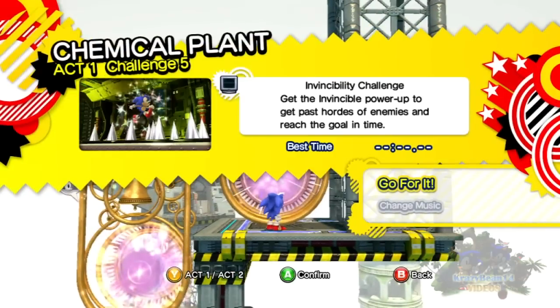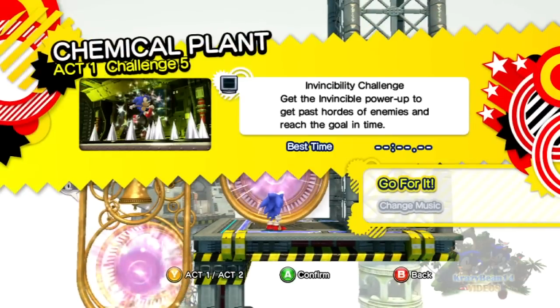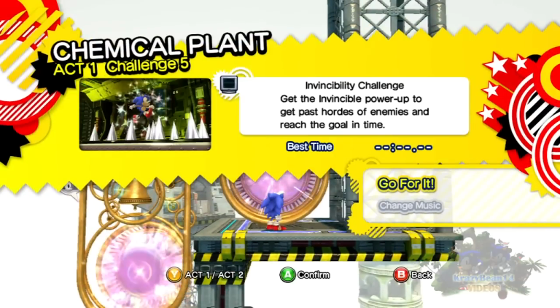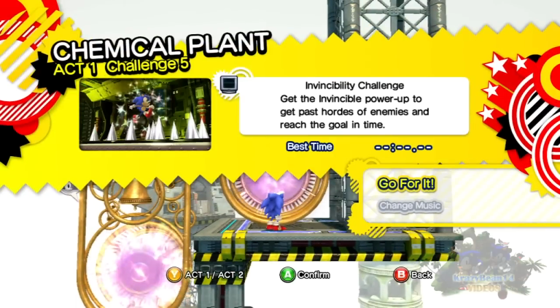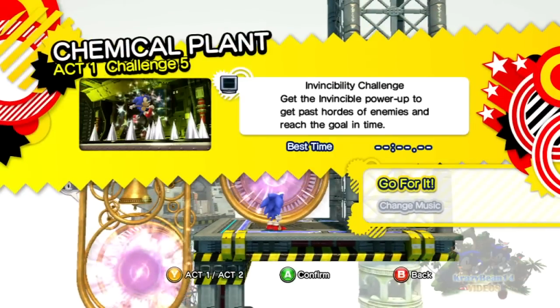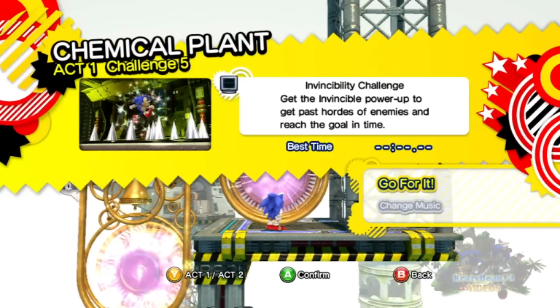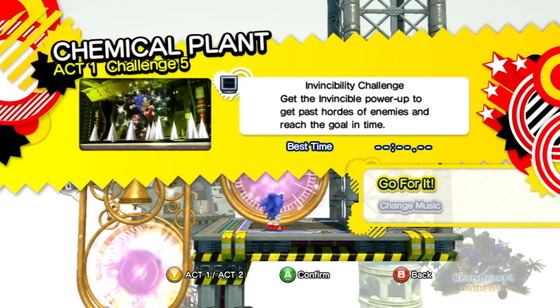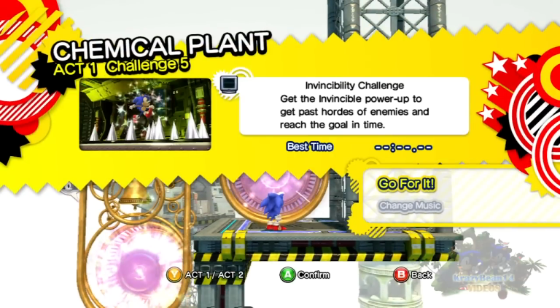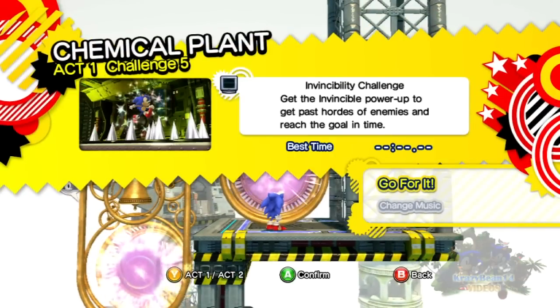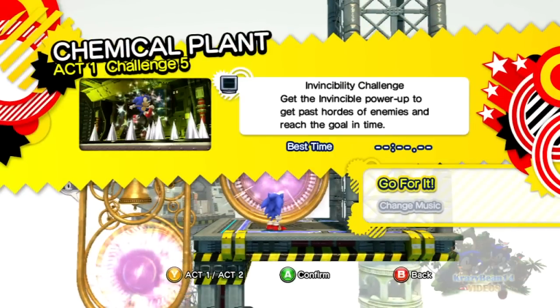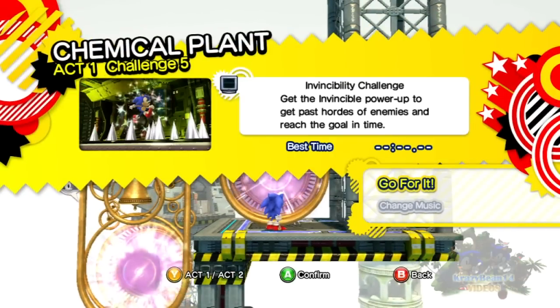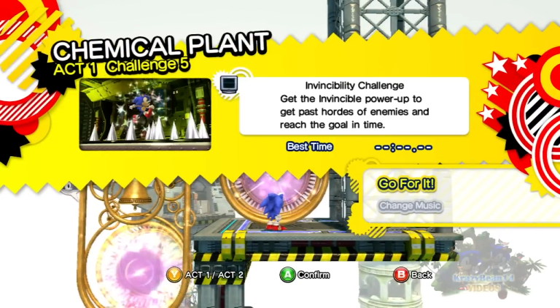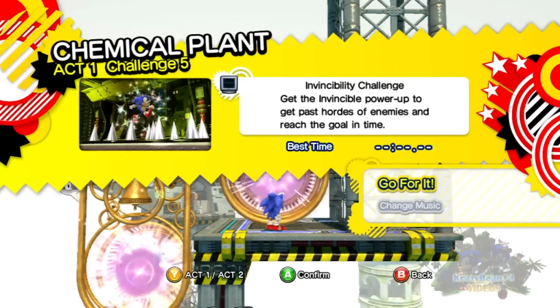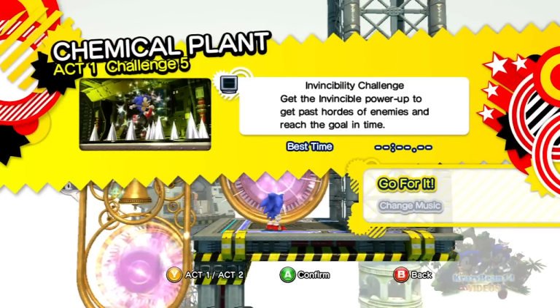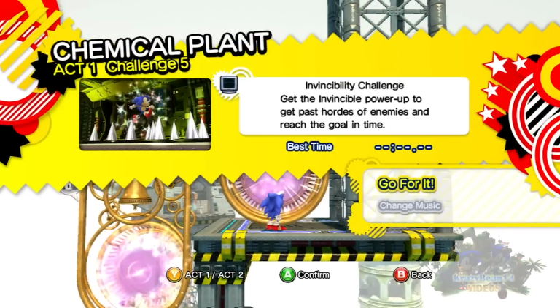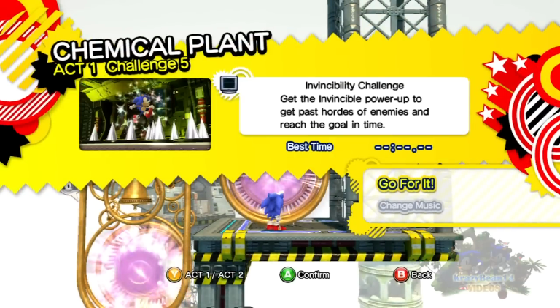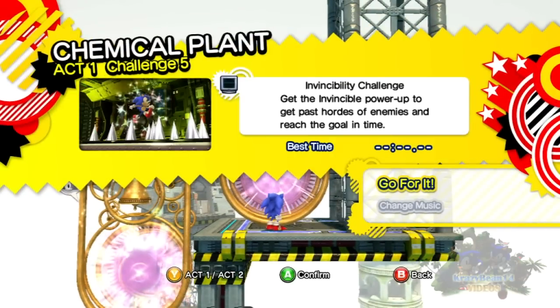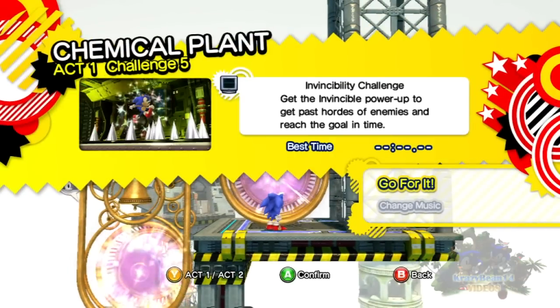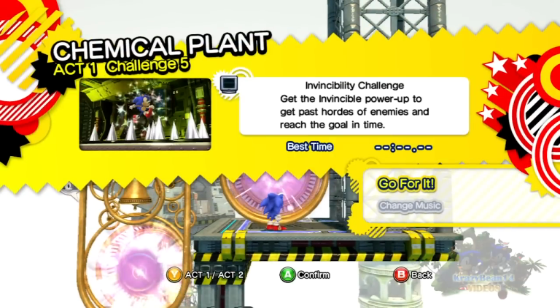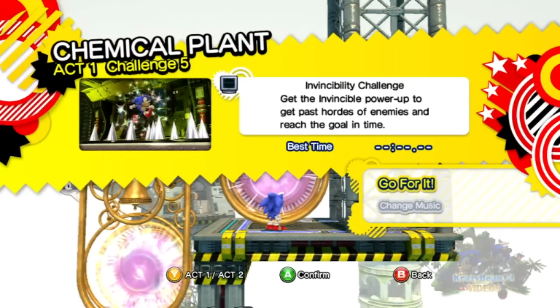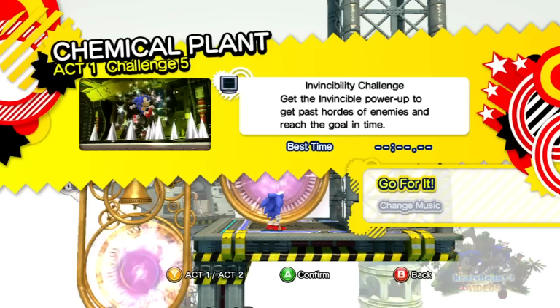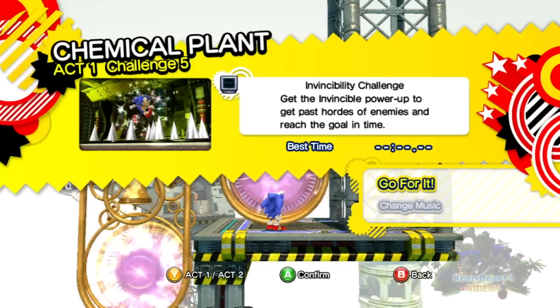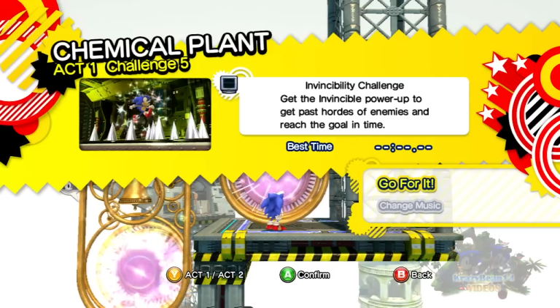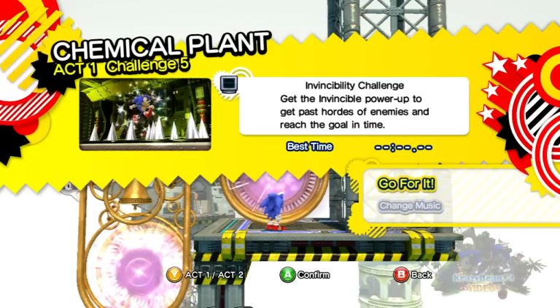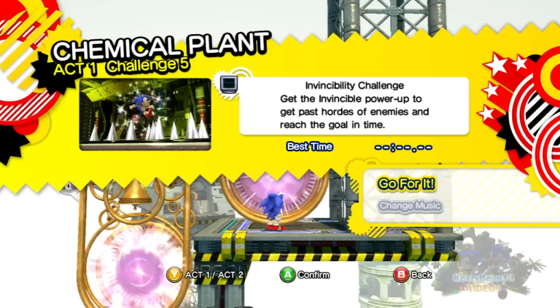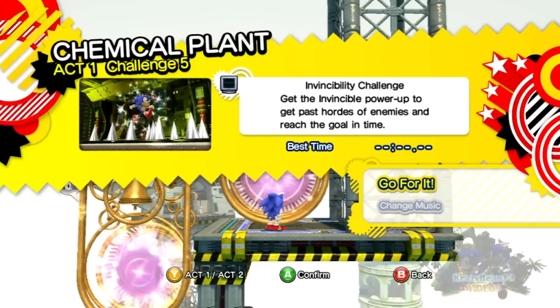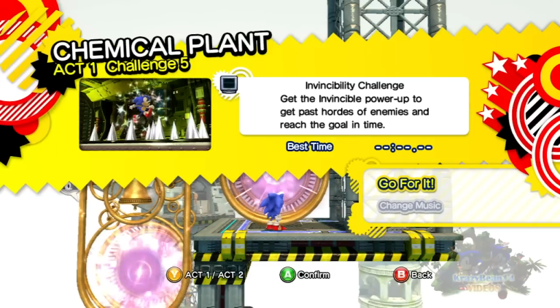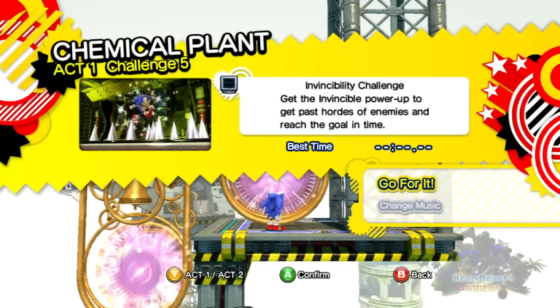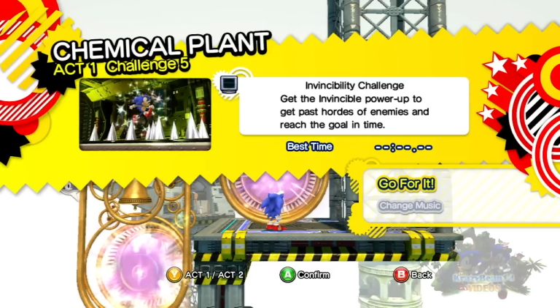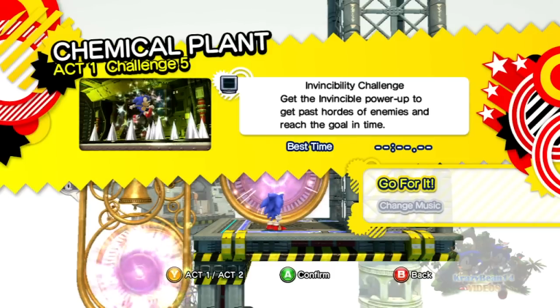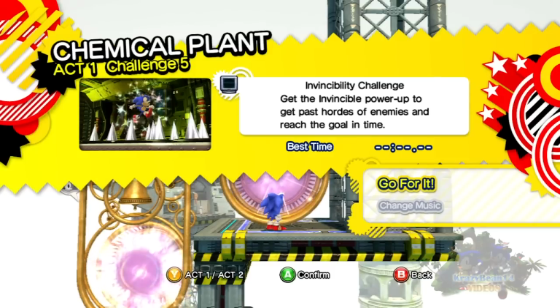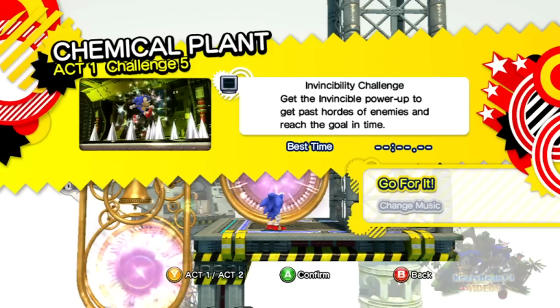Chemical Plant Act 1 Challenge 5 - Invisibility Challenge. Get the invisible power-up to get past a horde of enemies and reach the goal in time.